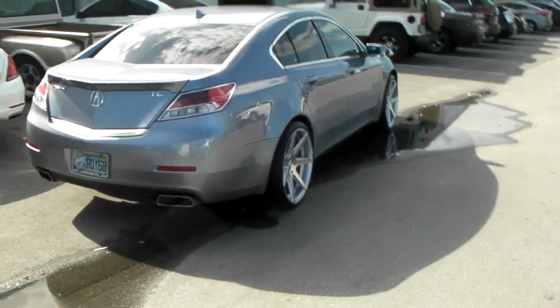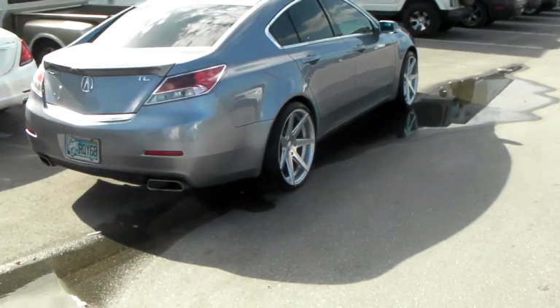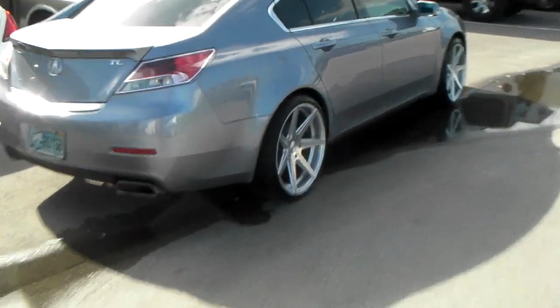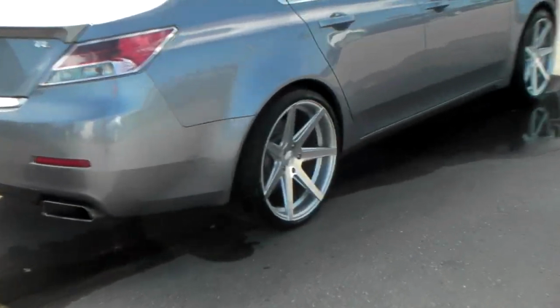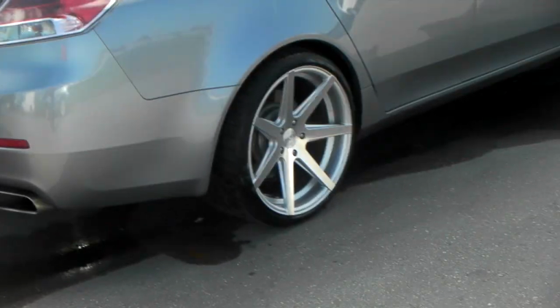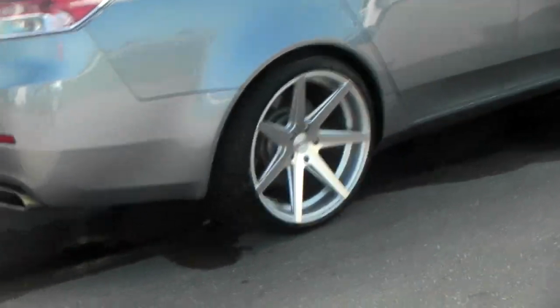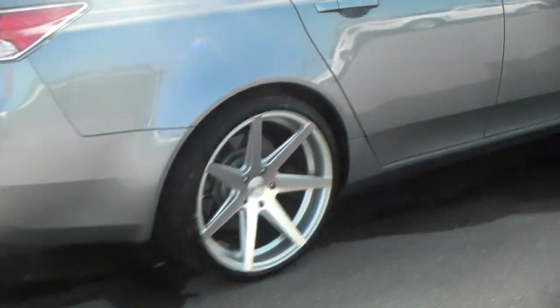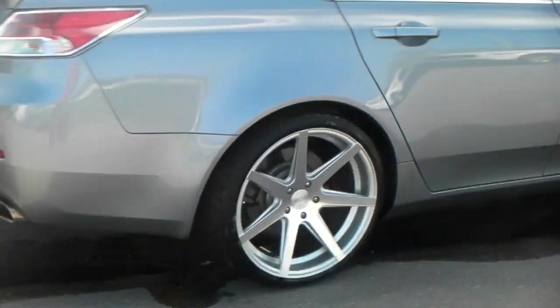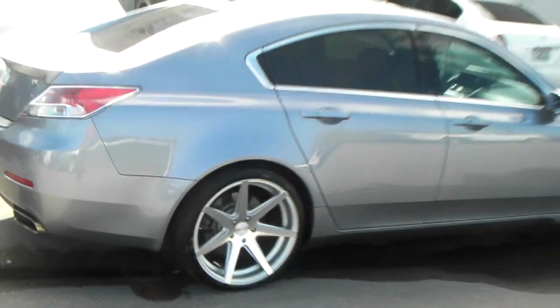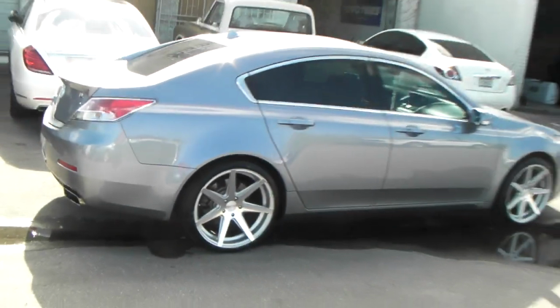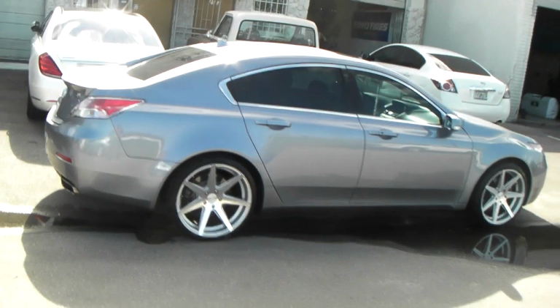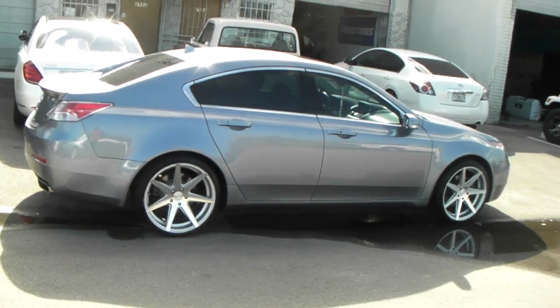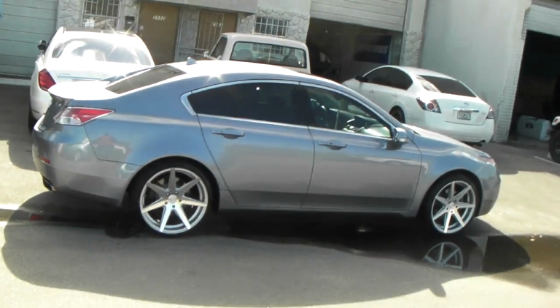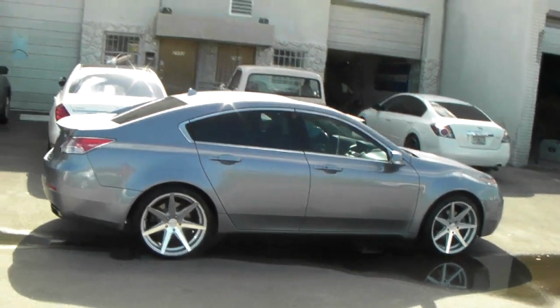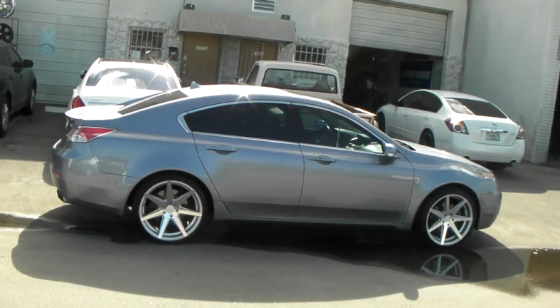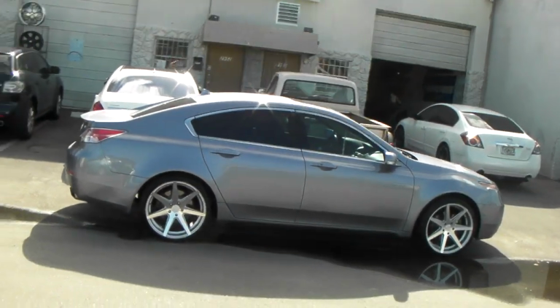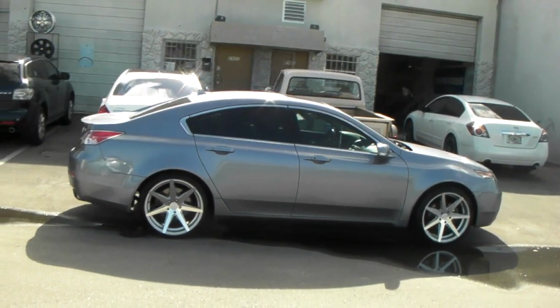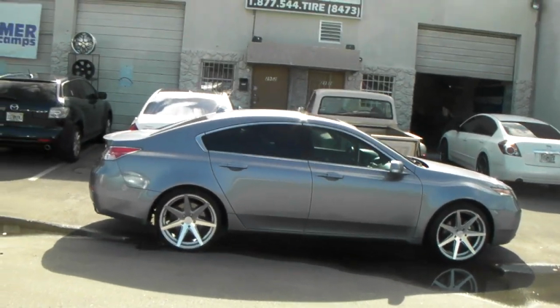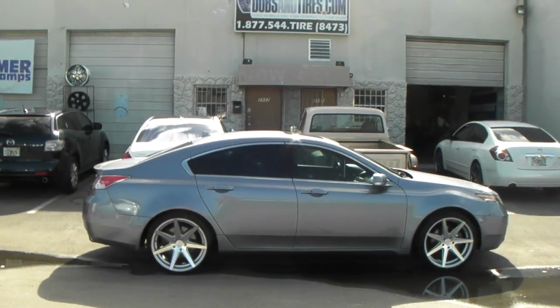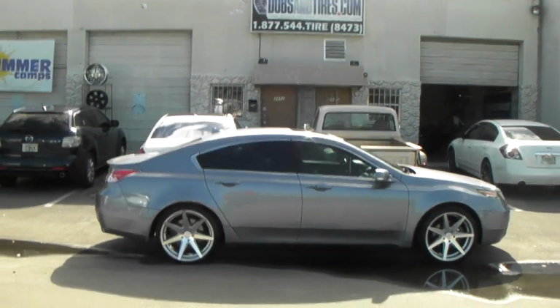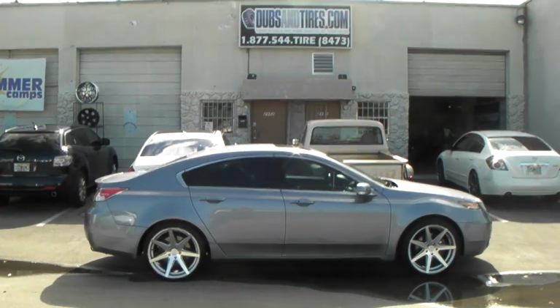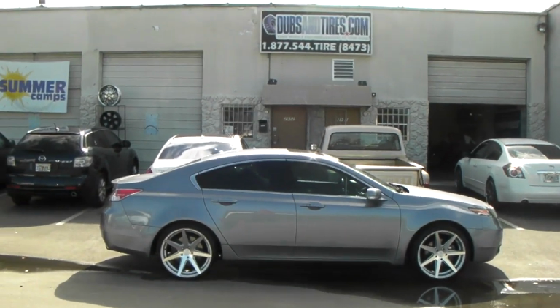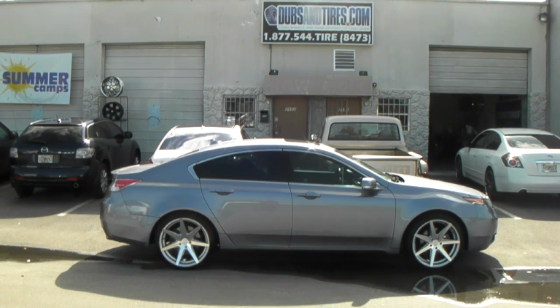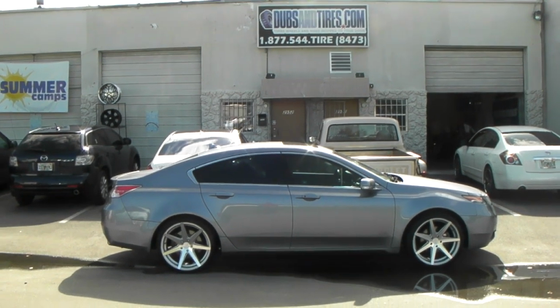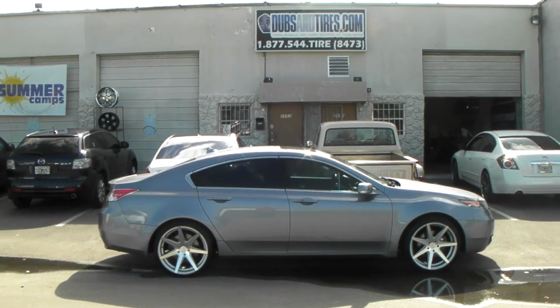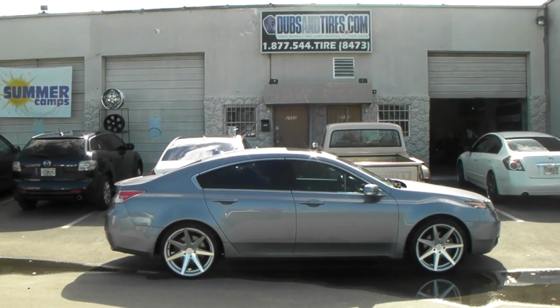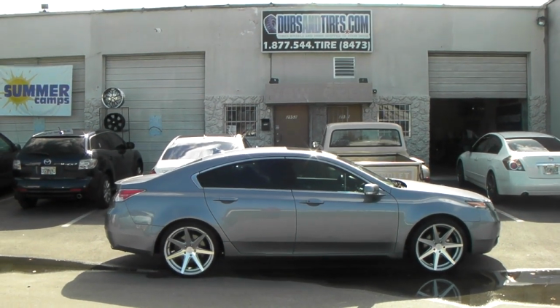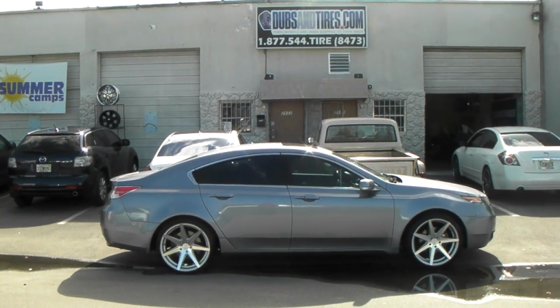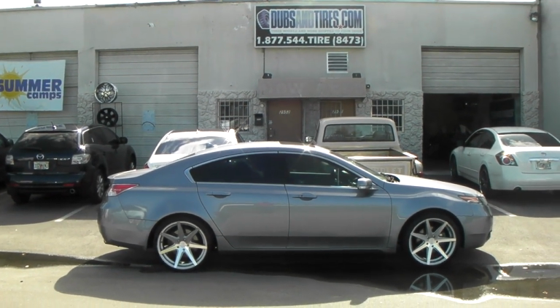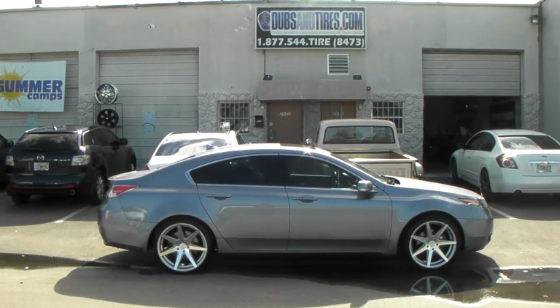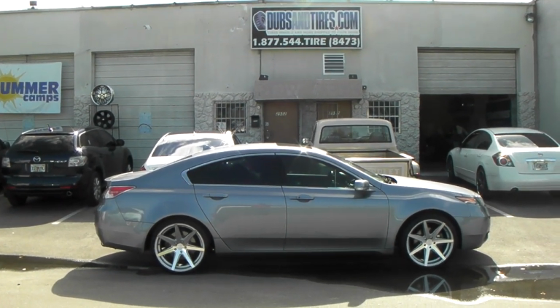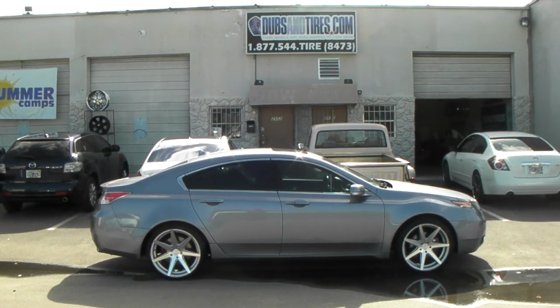And there you go. You can find these wheels online at DovesAndTires.com or call us at 877-544-8473. This is your boy KB from Doves & Tires TV, signing off.